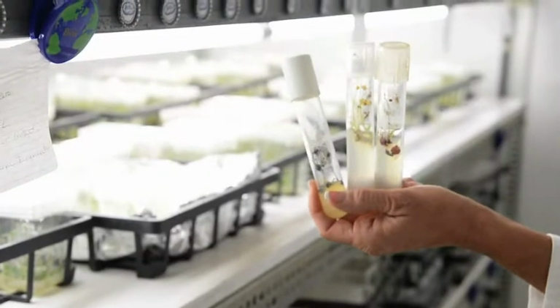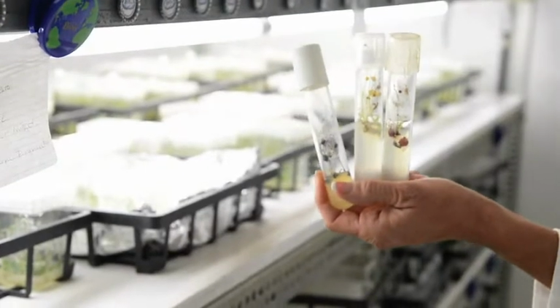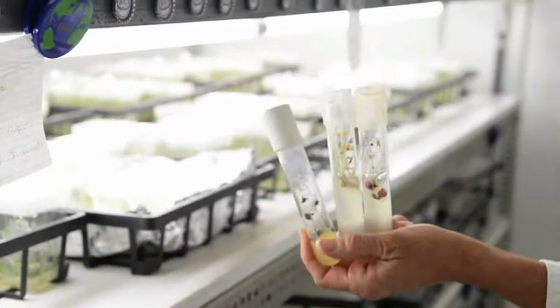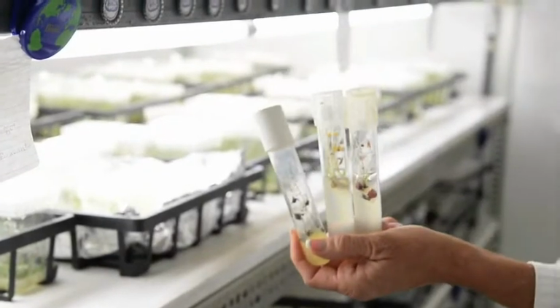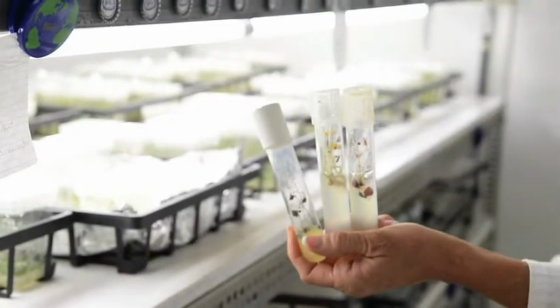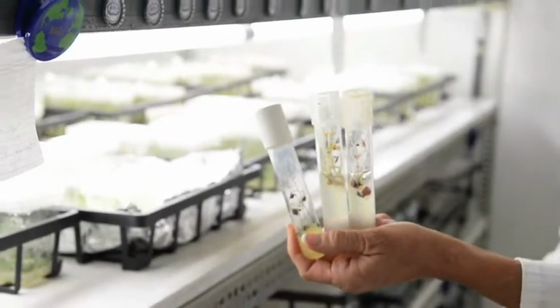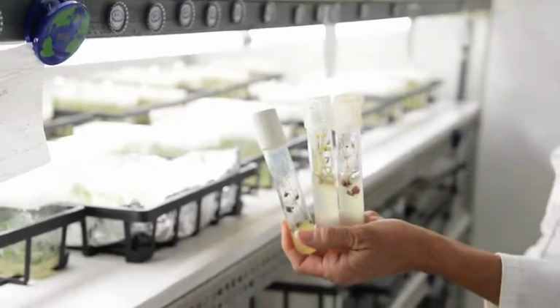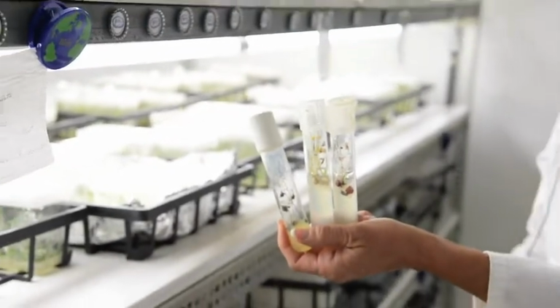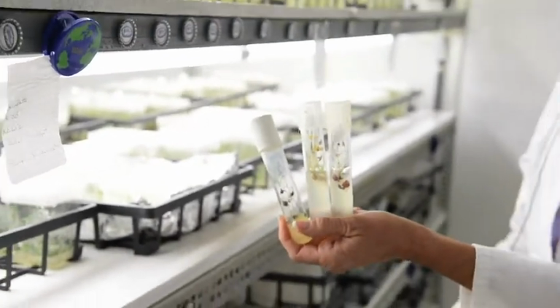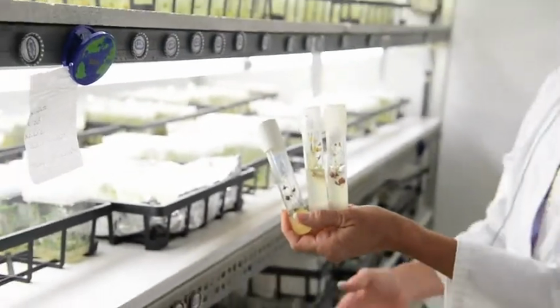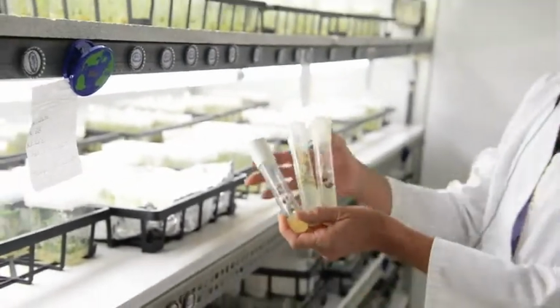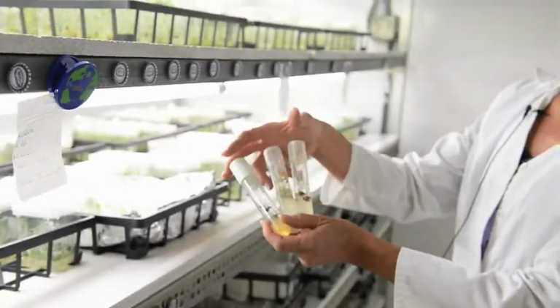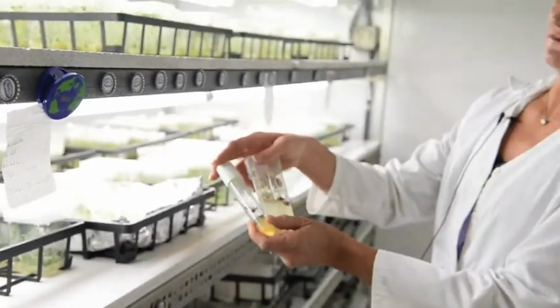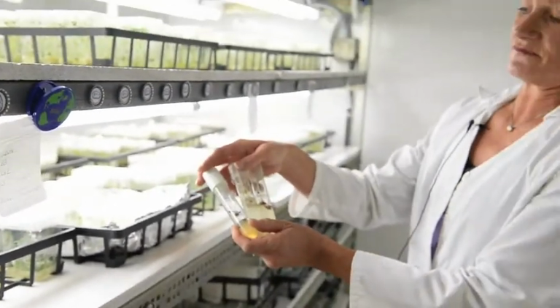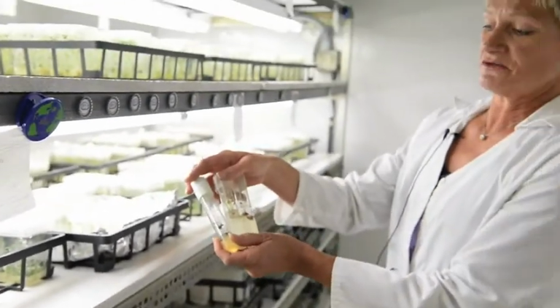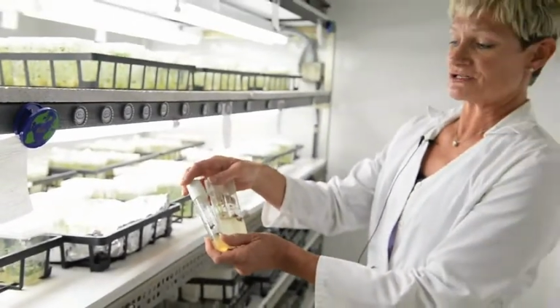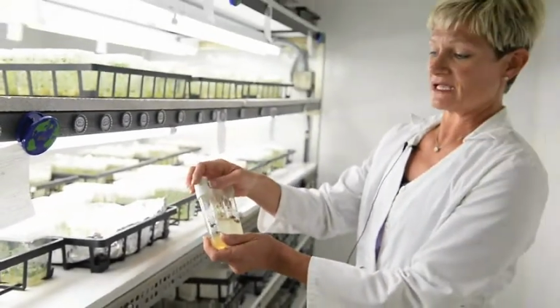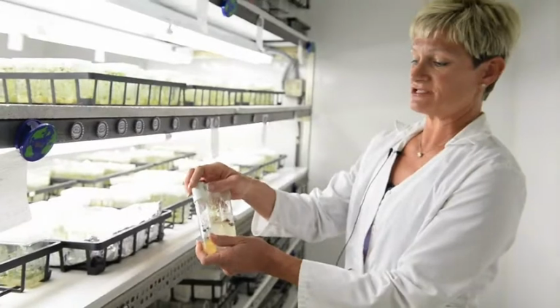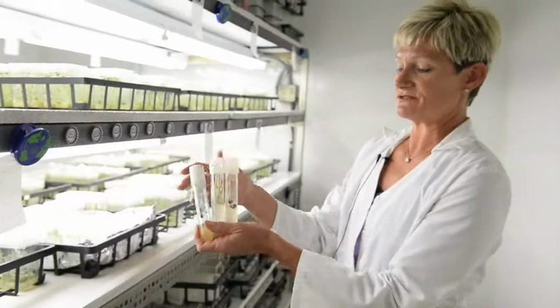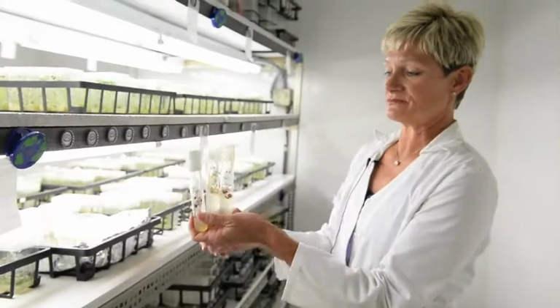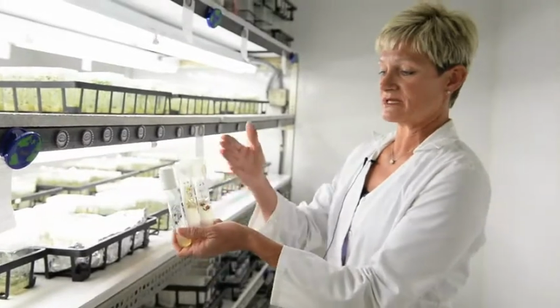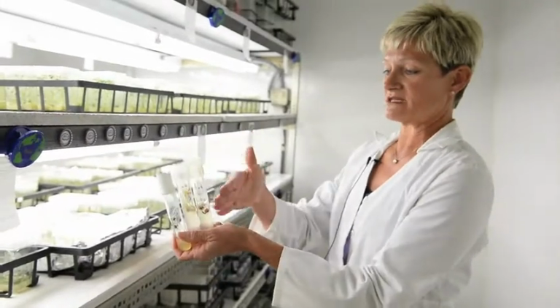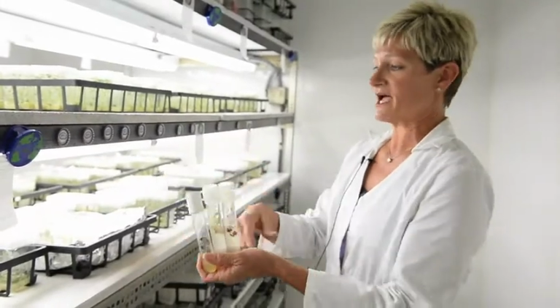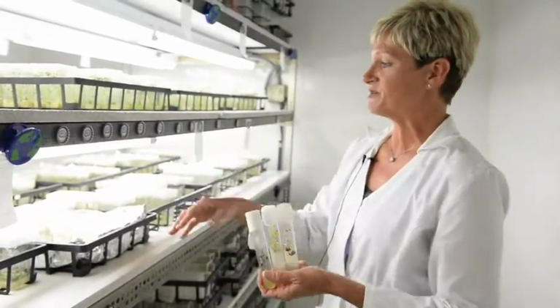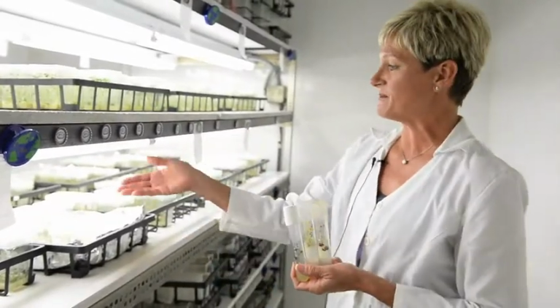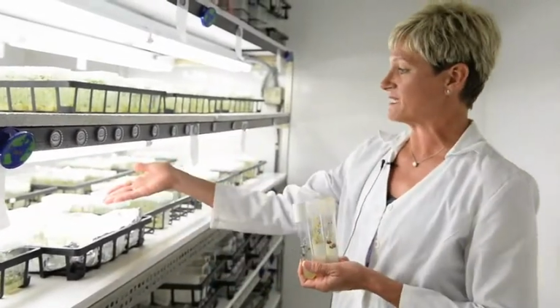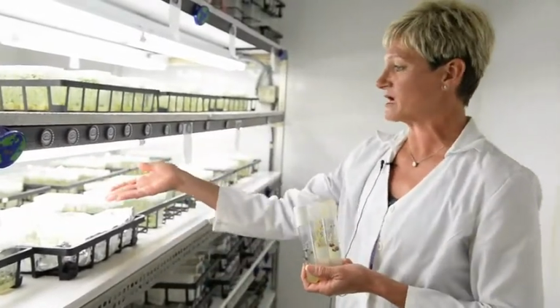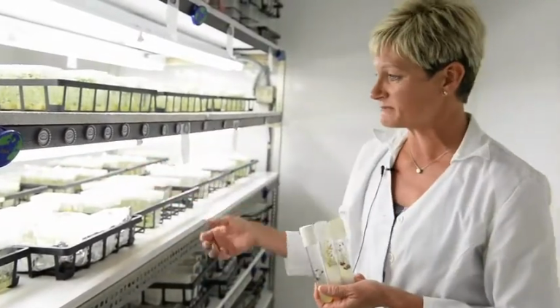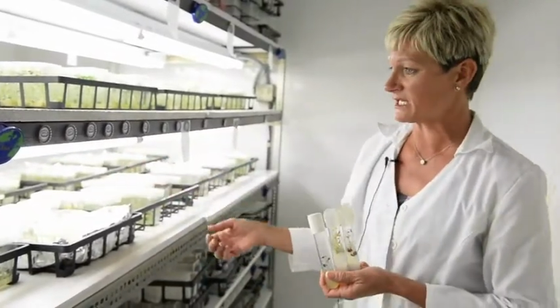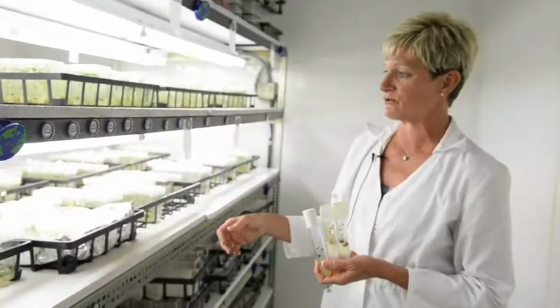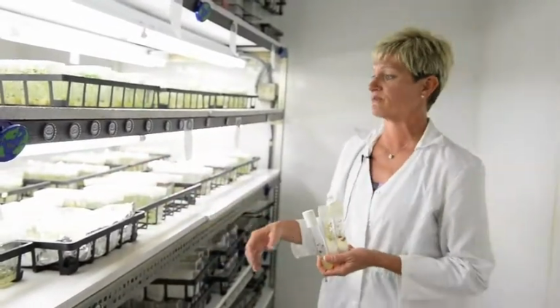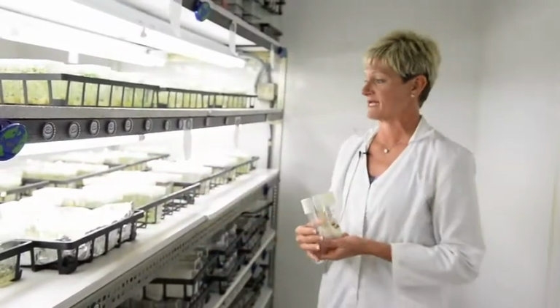This is what I can keep them in so that I have plant stock for the future. I just have to cut these in half, put them back in a regular media and they will grow a plant.